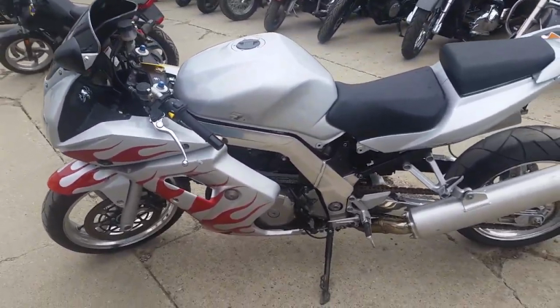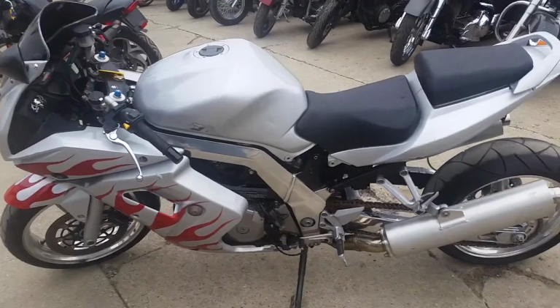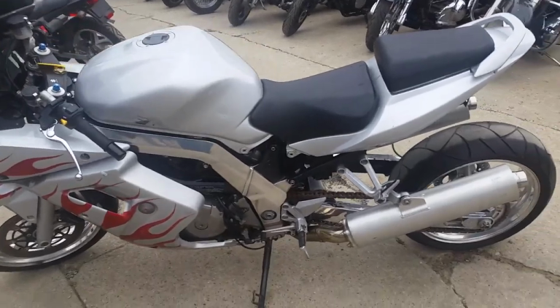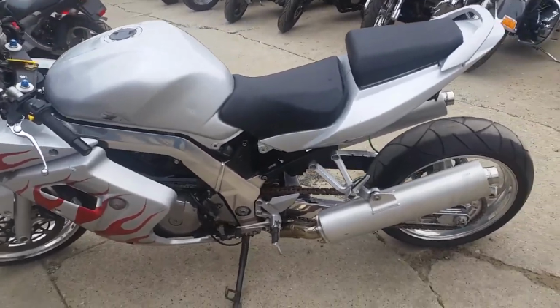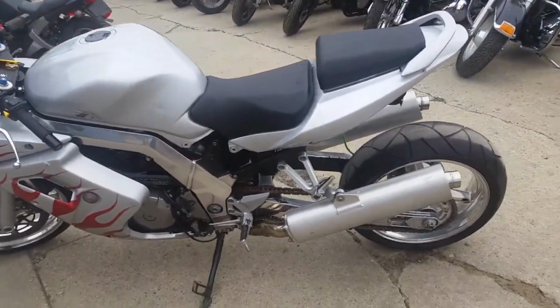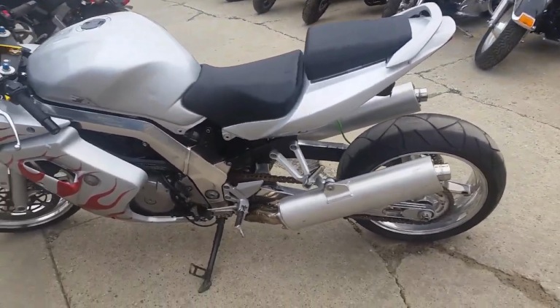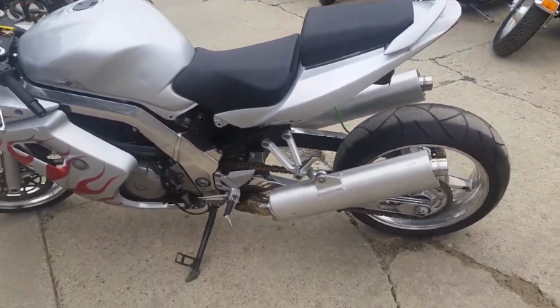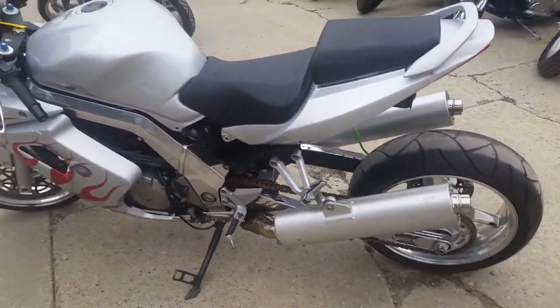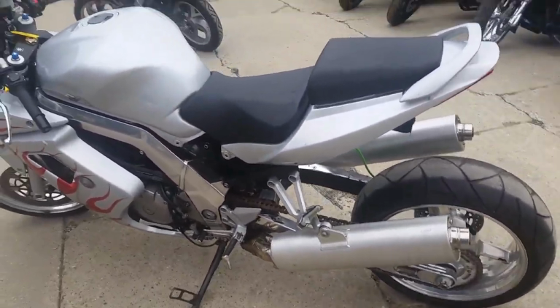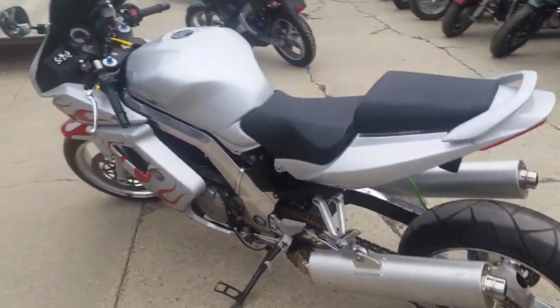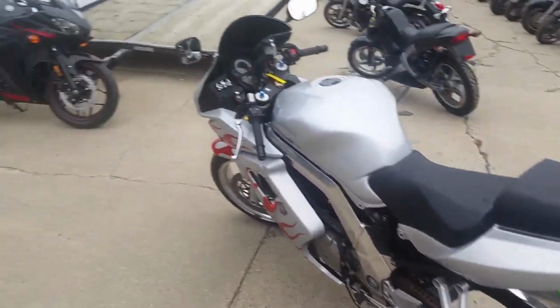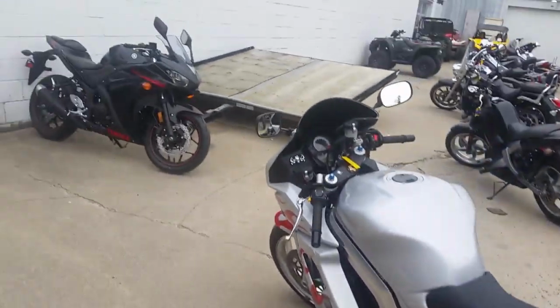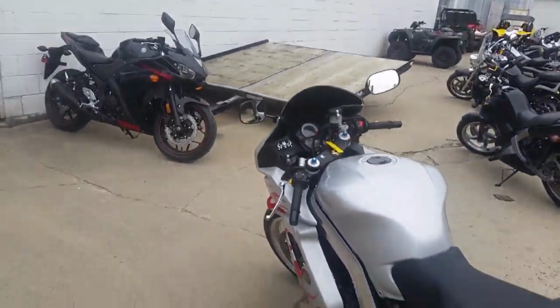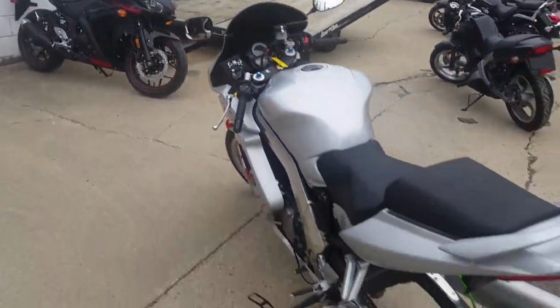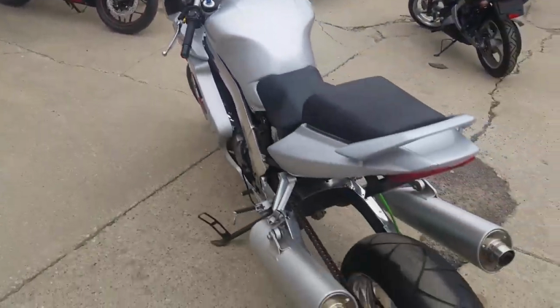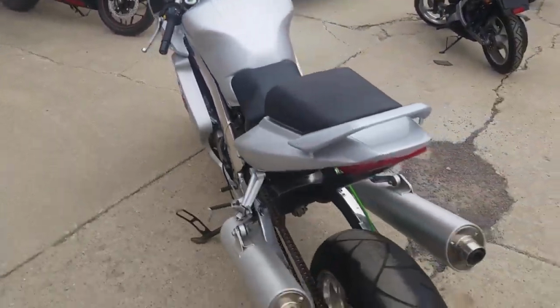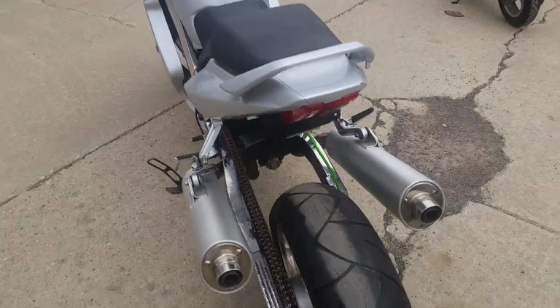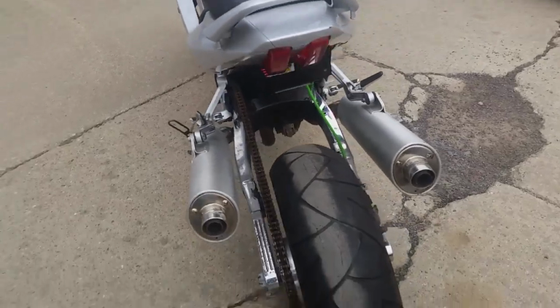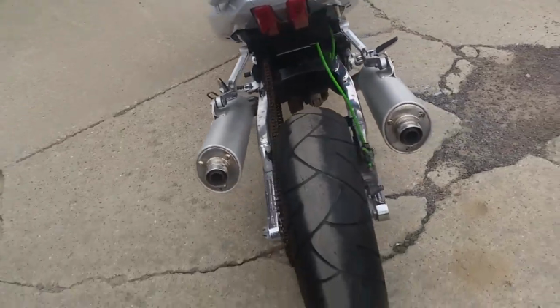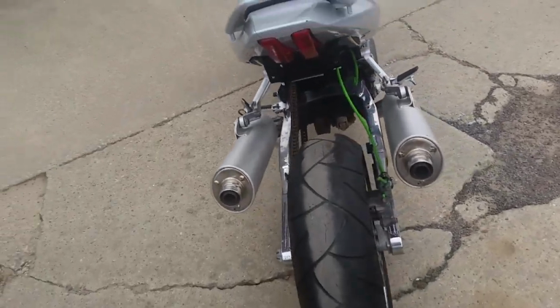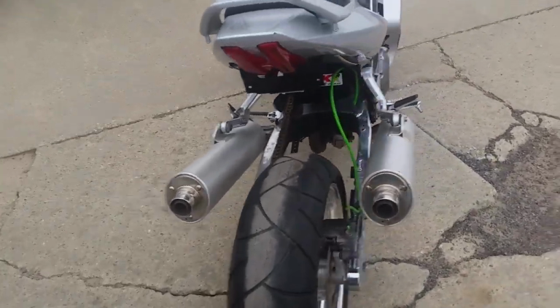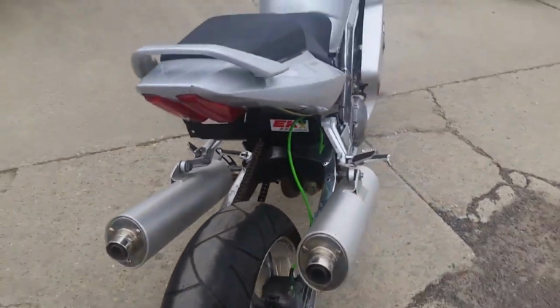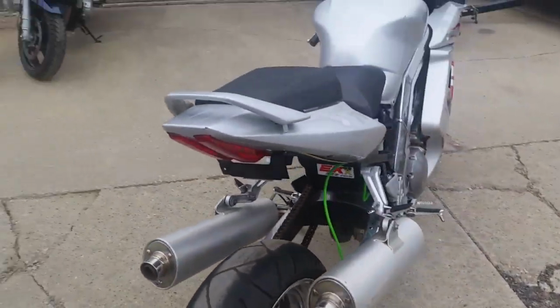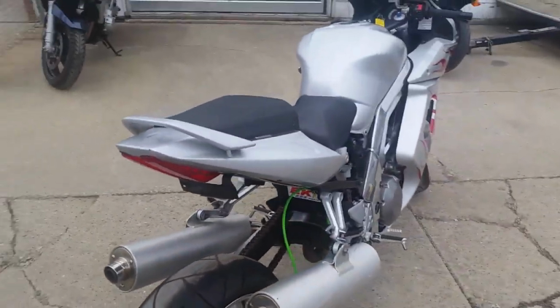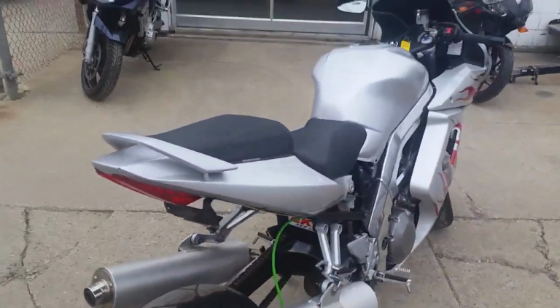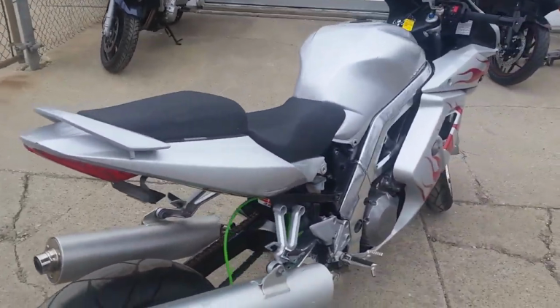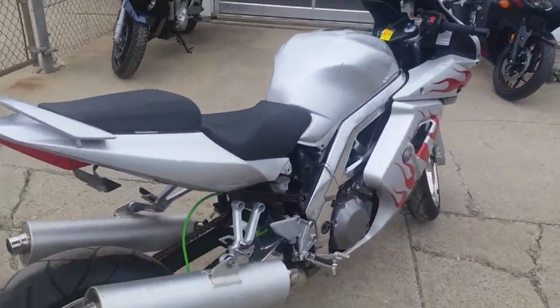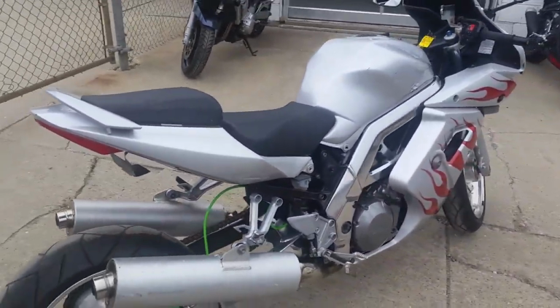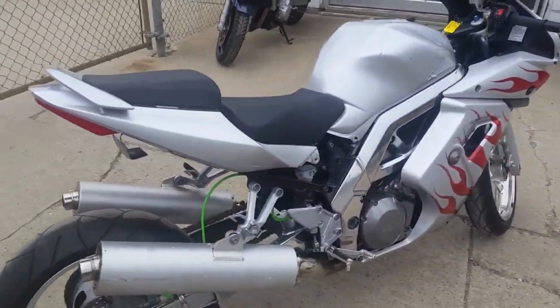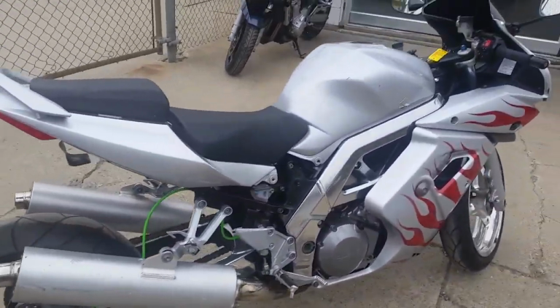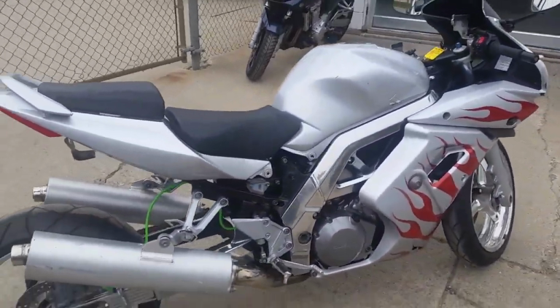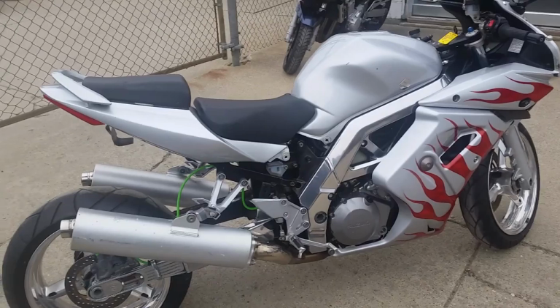It's got chrome wheels, fender eliminator kit, polished frame, frame sliders, LED turn signals, tinted windscreen, and more. Dual exhaust — and it's a lot of bike for $2,990.